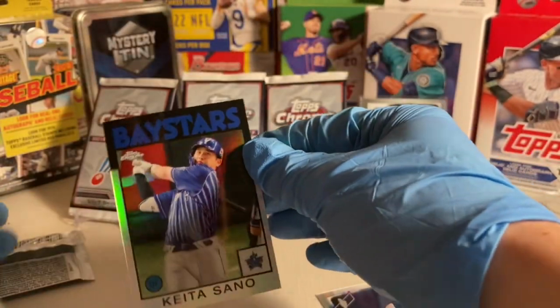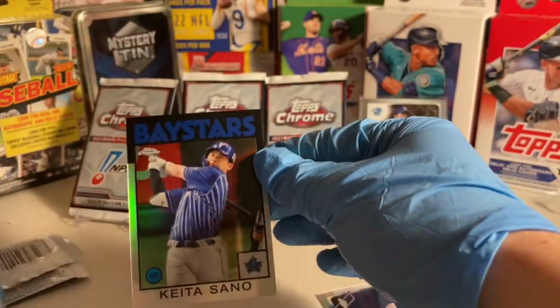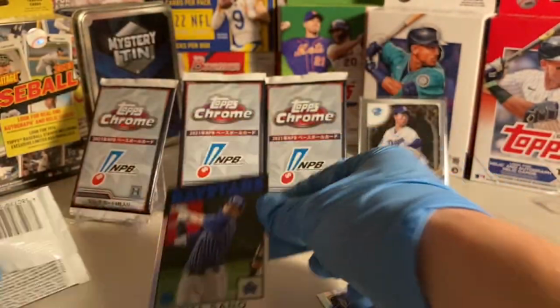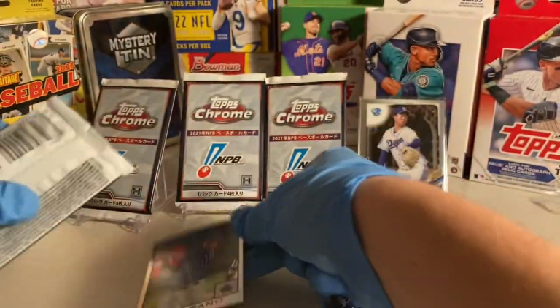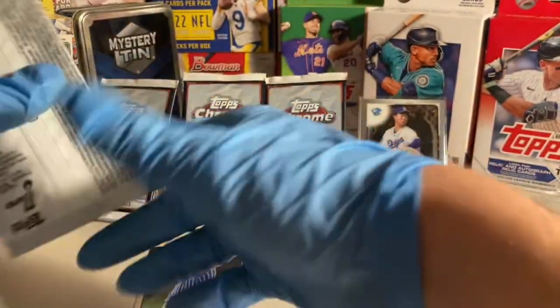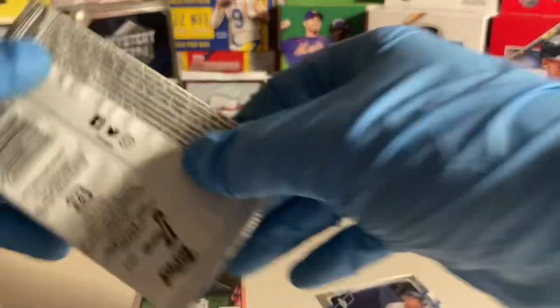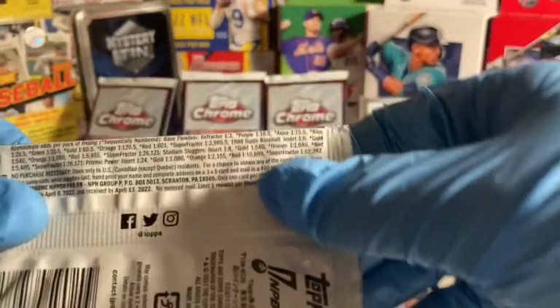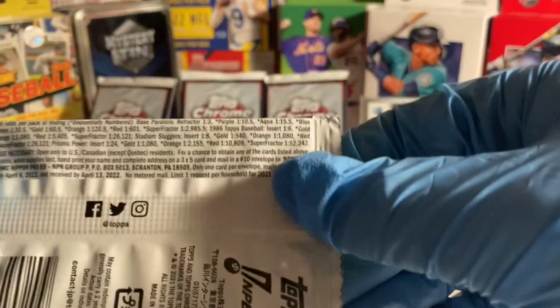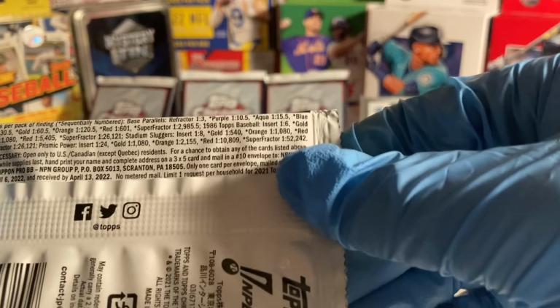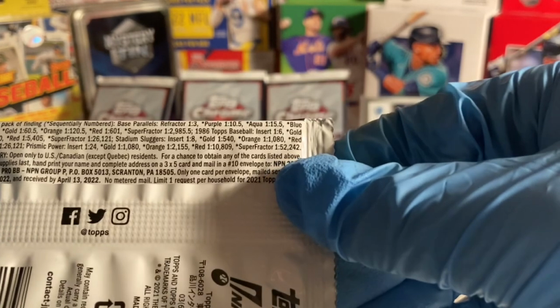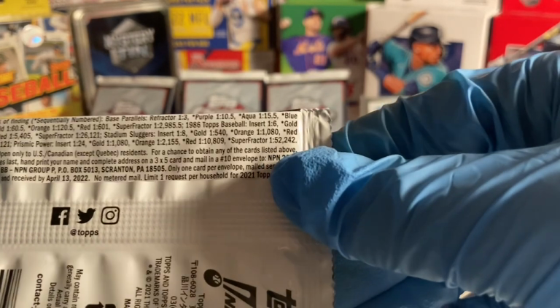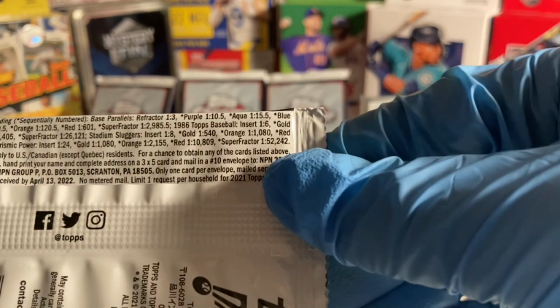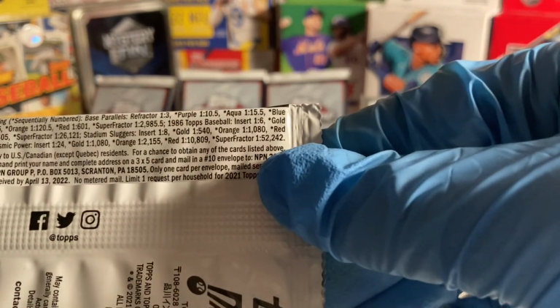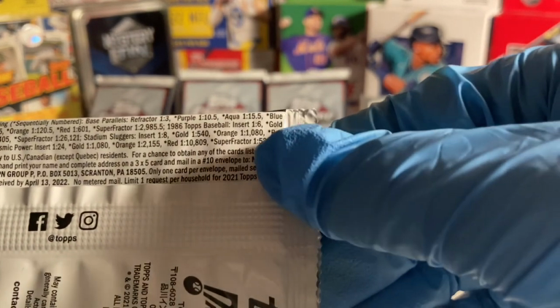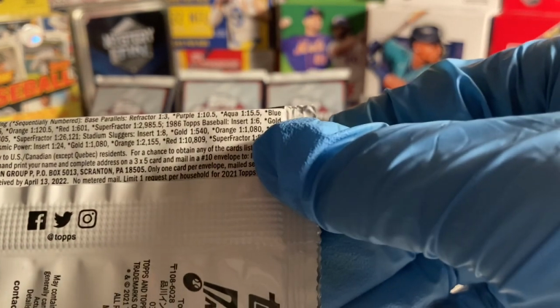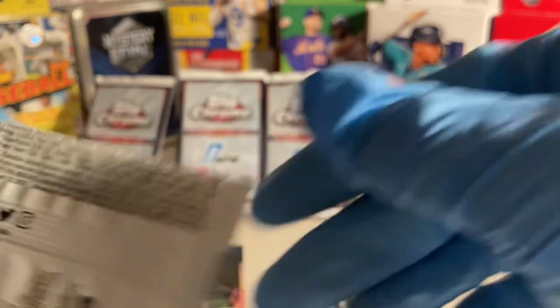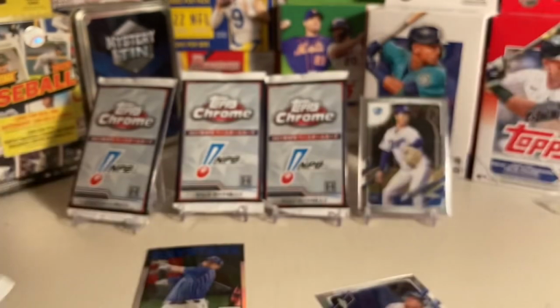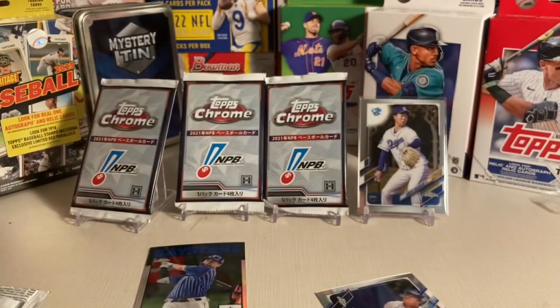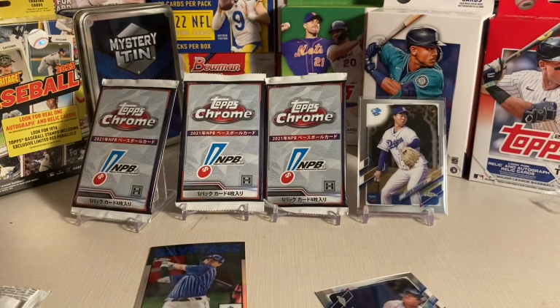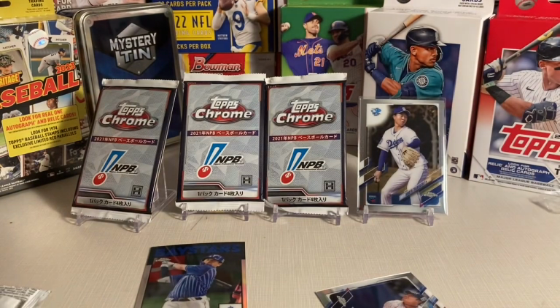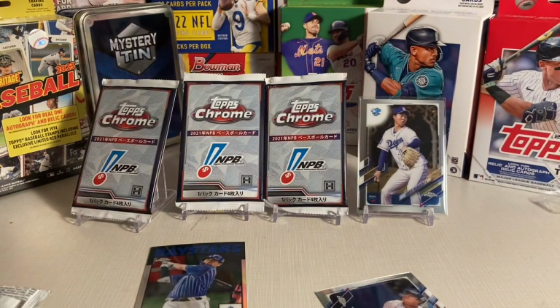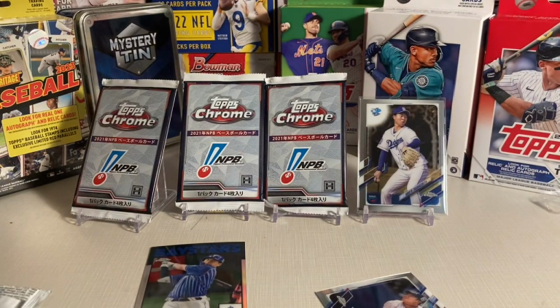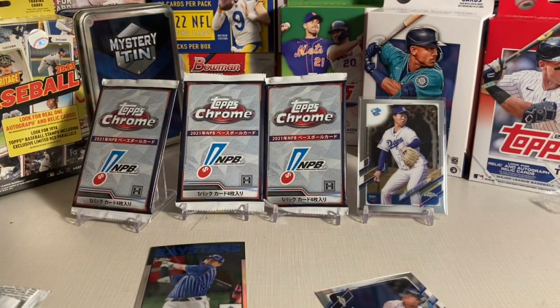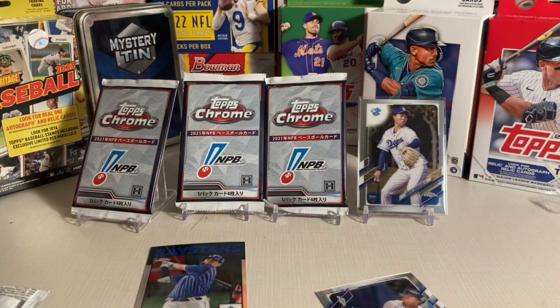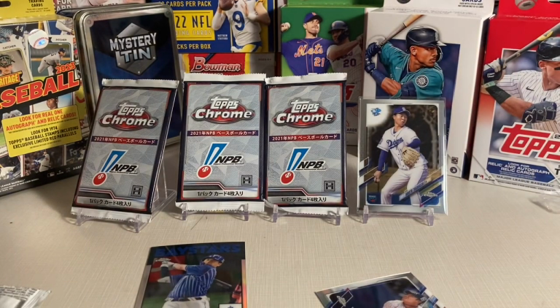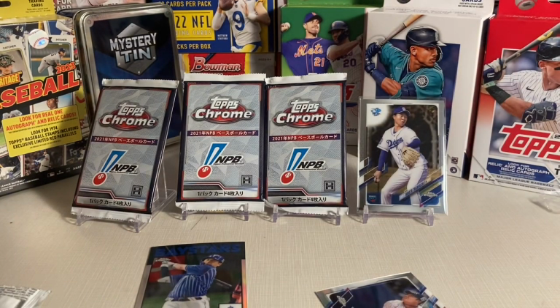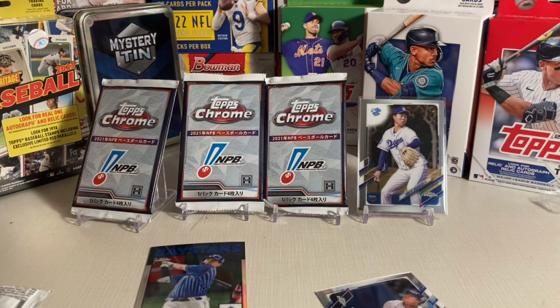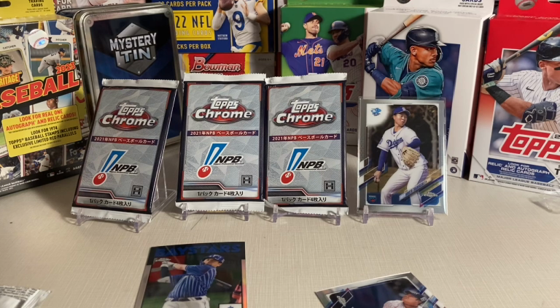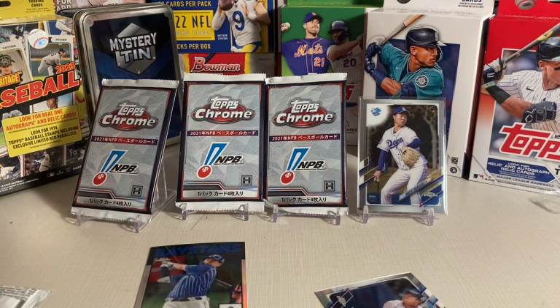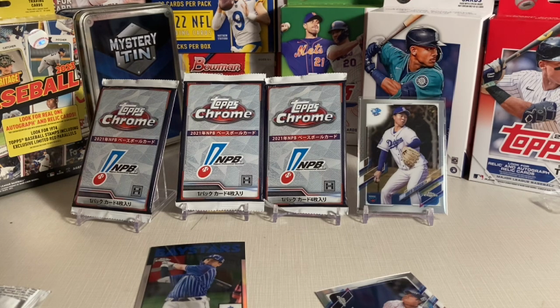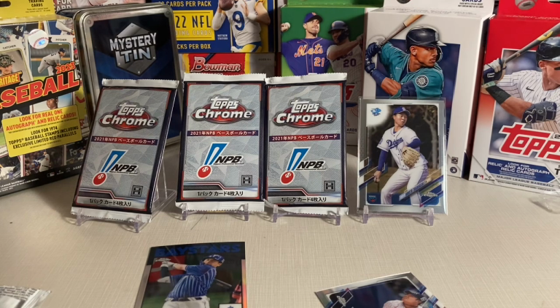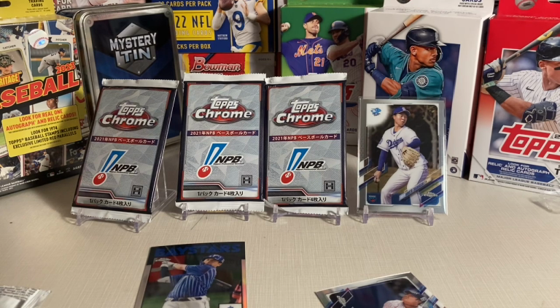An insert — 1986 Topps insert. The odds of pulling one of those is 1 in 6 packs. Pretty good. Cool stuff. Solid first pack there.